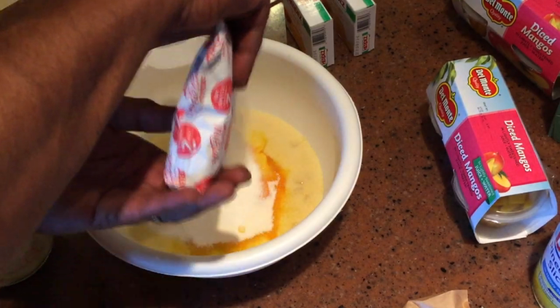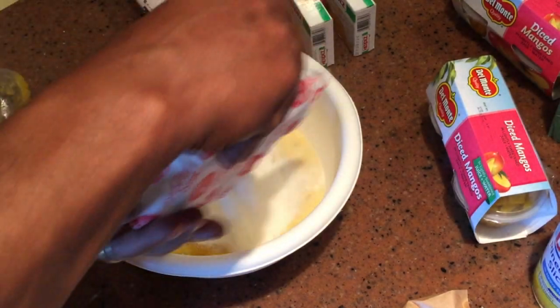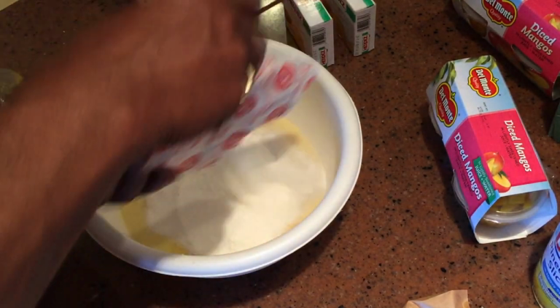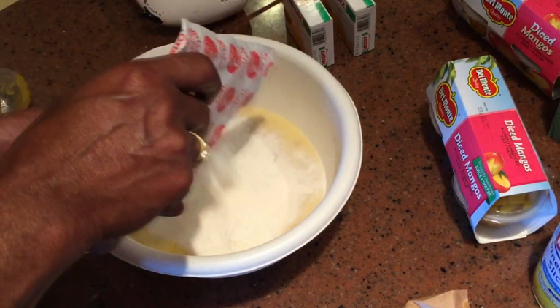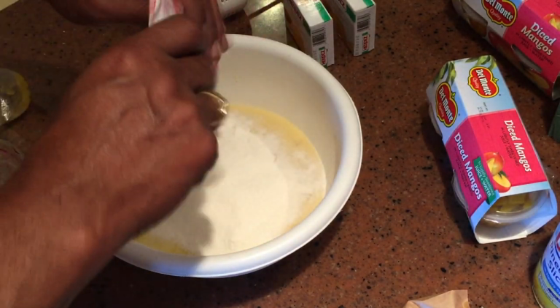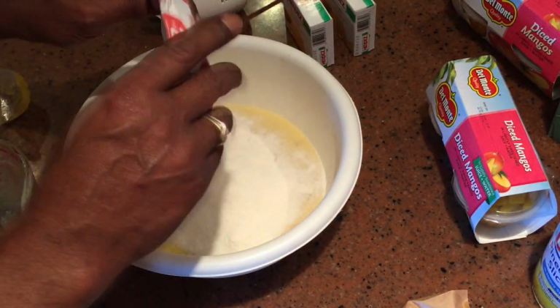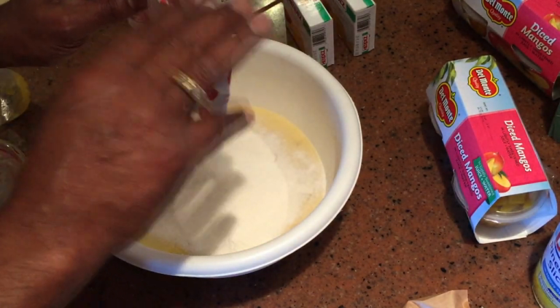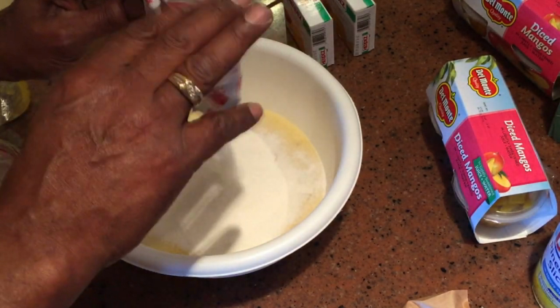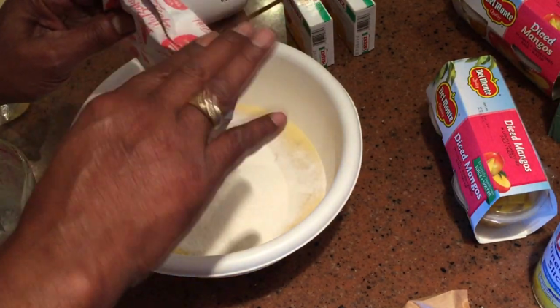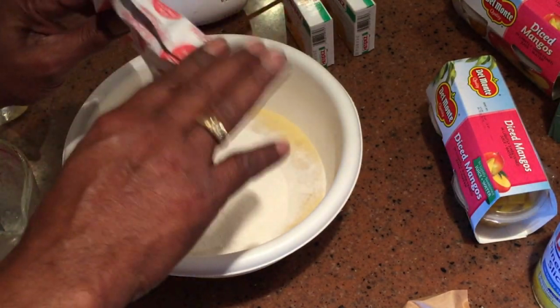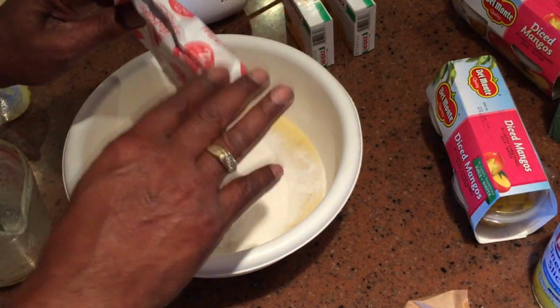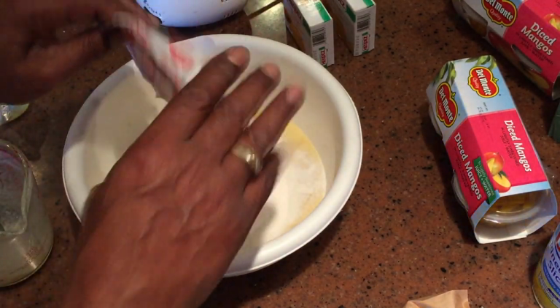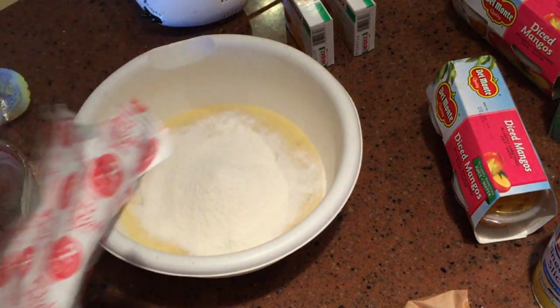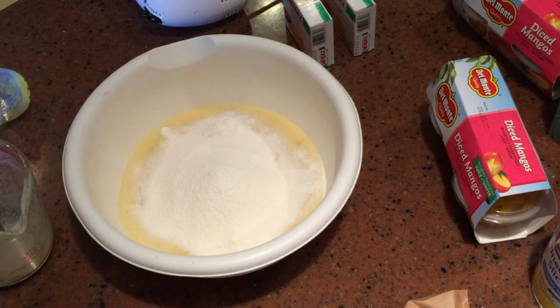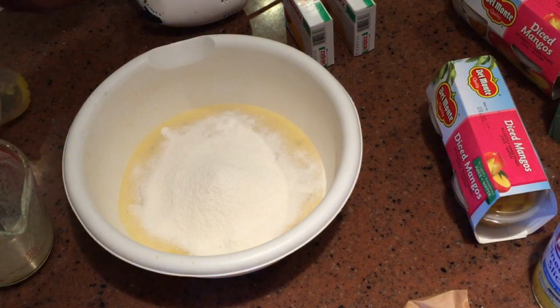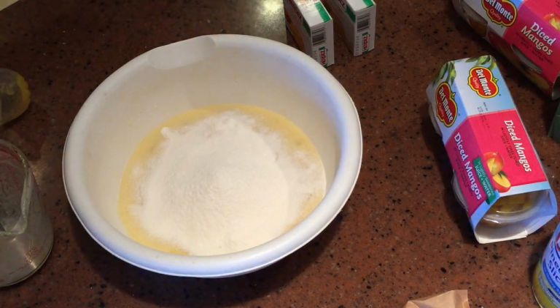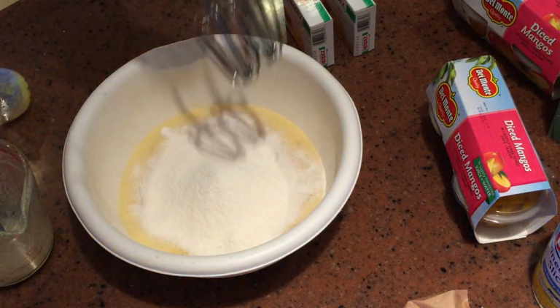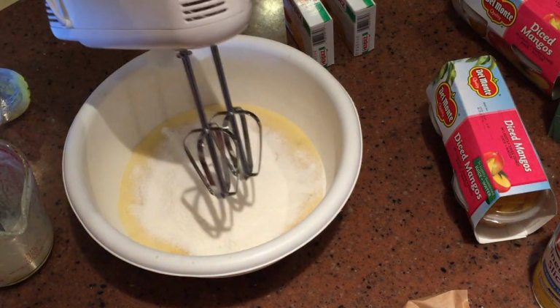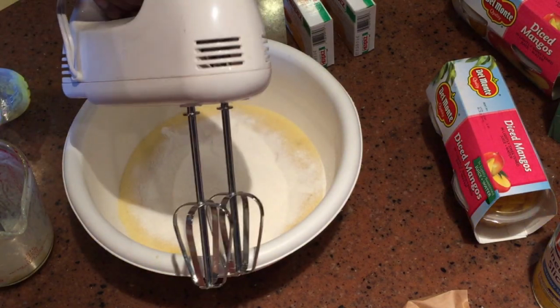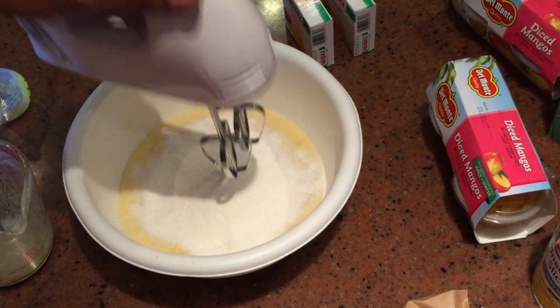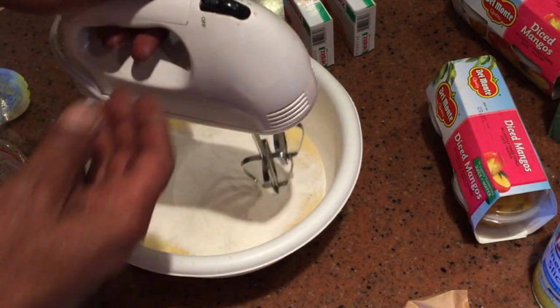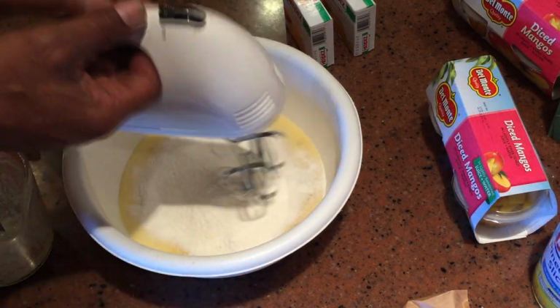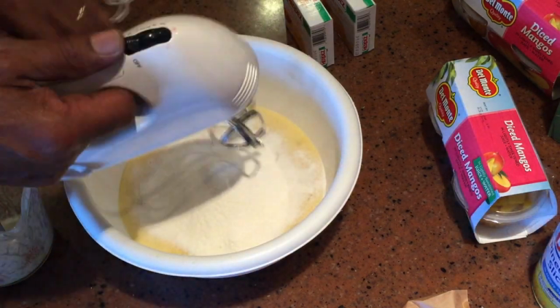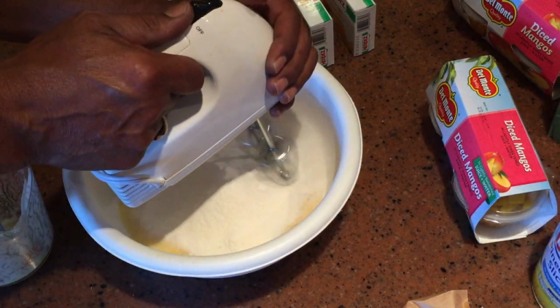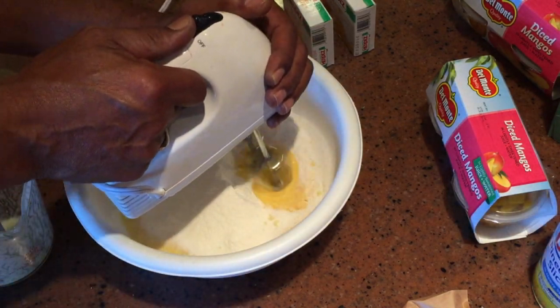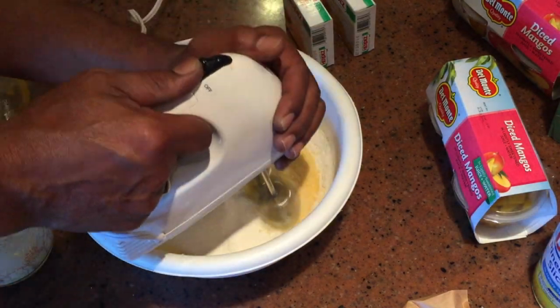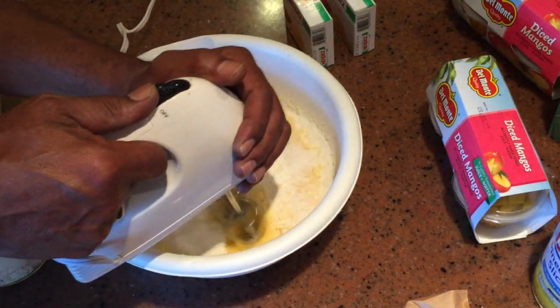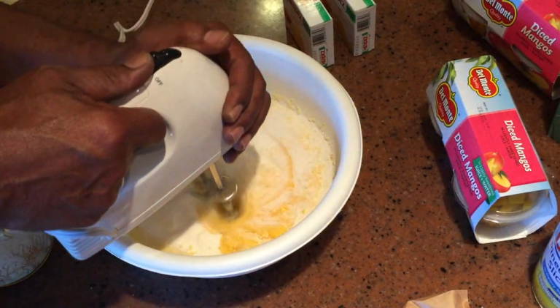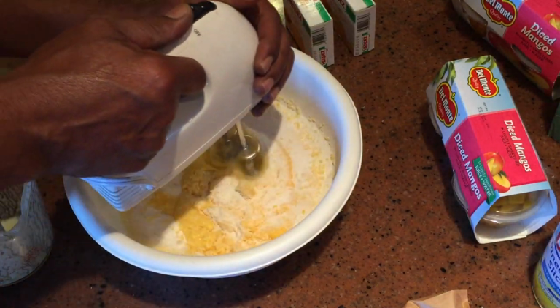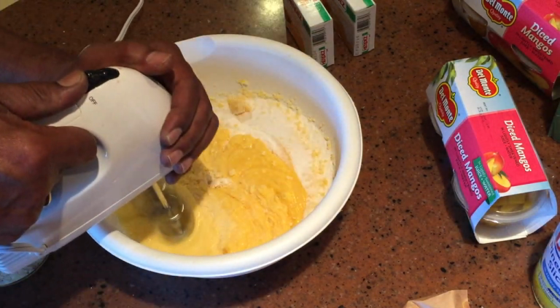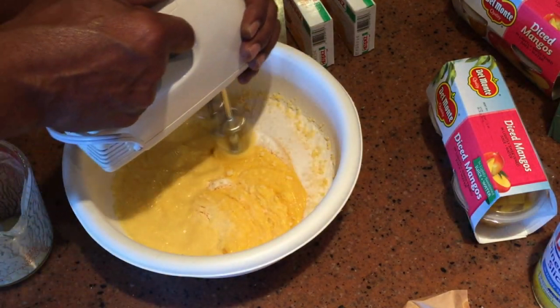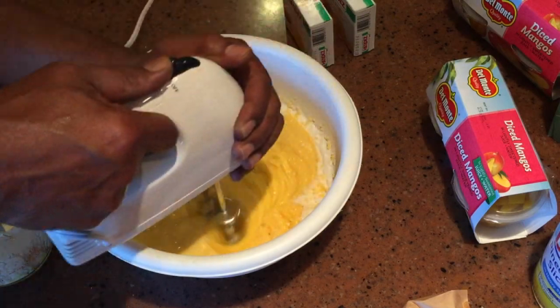In a medium-sized bowl, combine your milk and fruit with the gelatin and cheesecake mix, and blend with an electric hand mixer for at least two minutes.